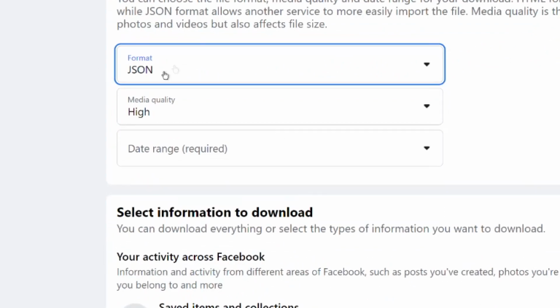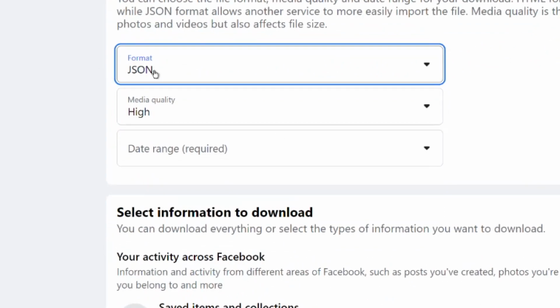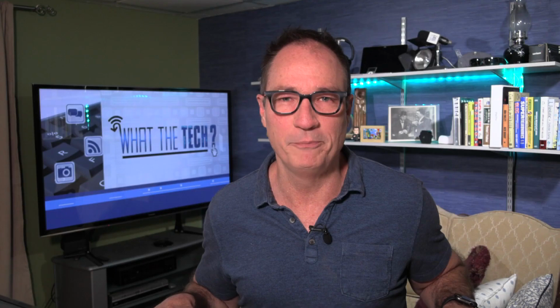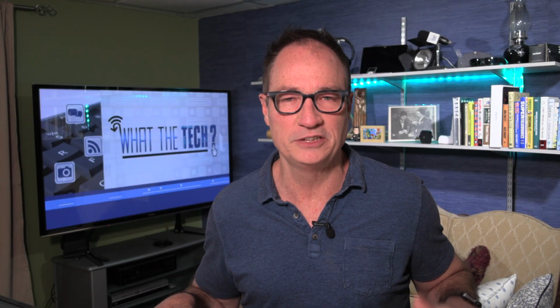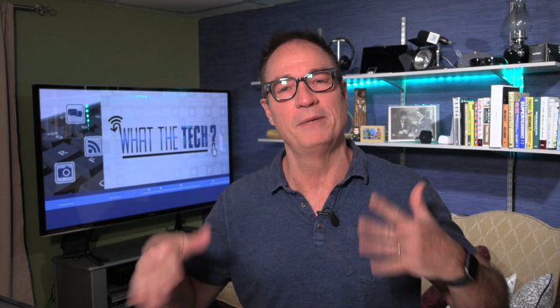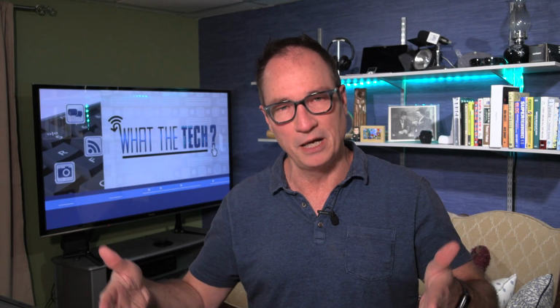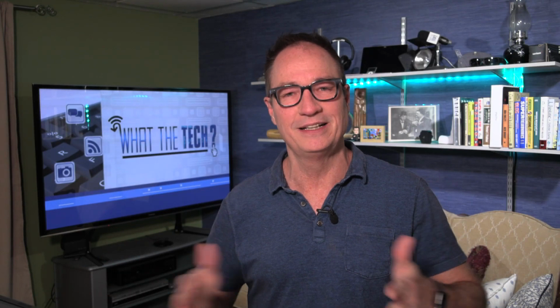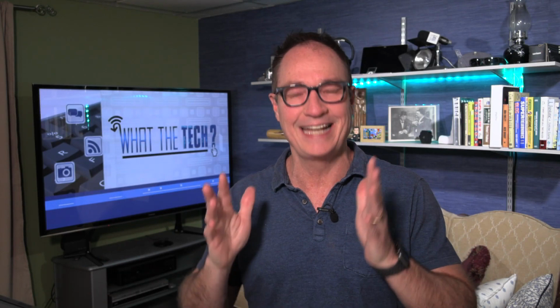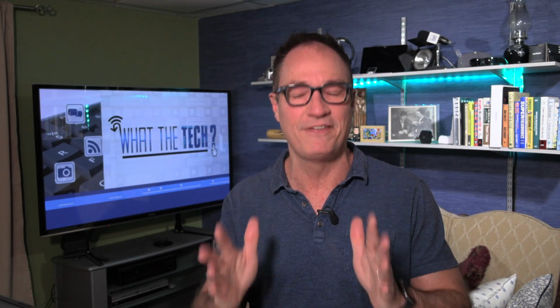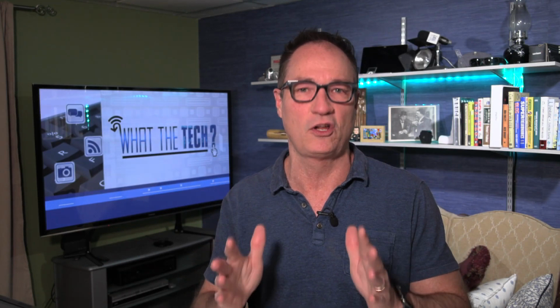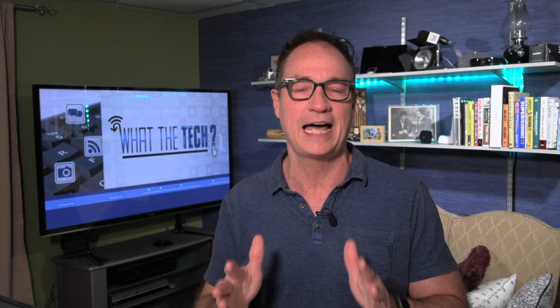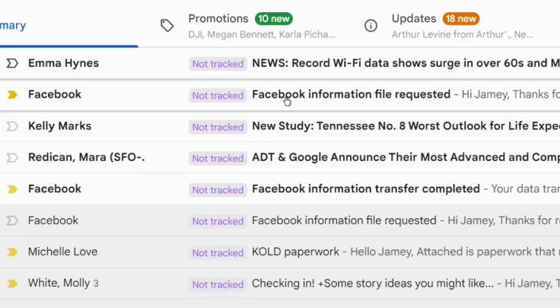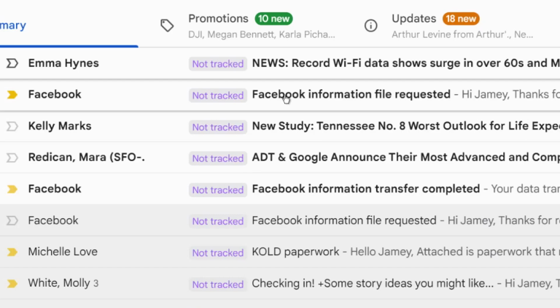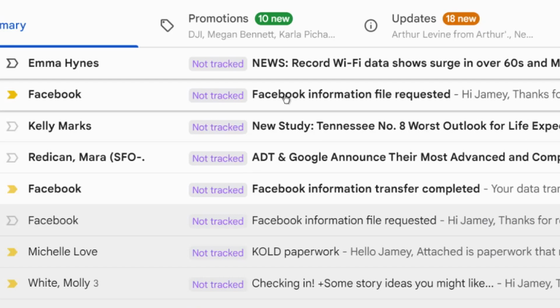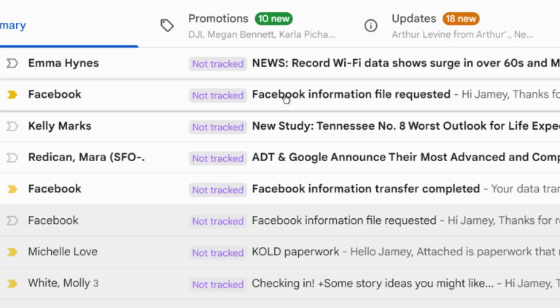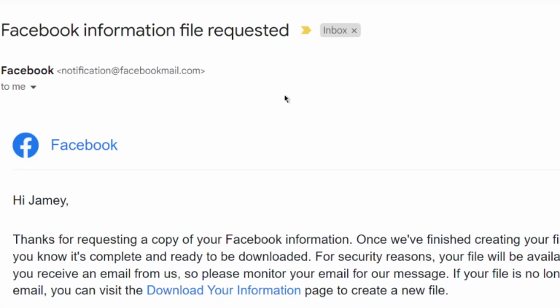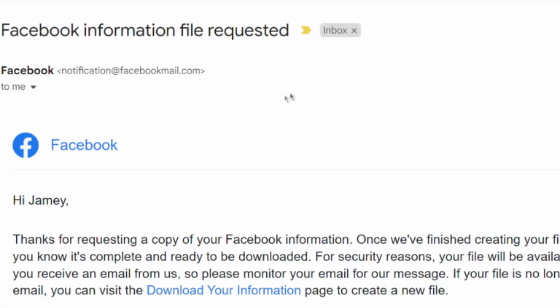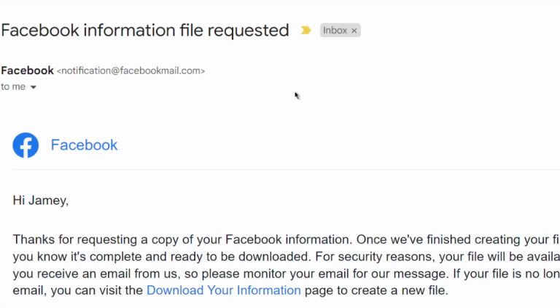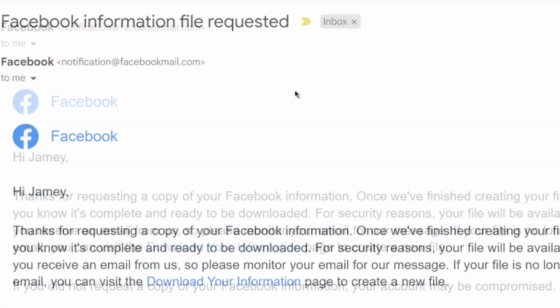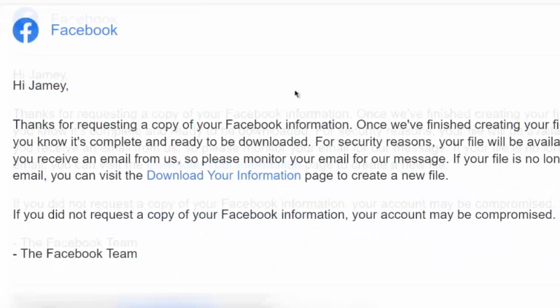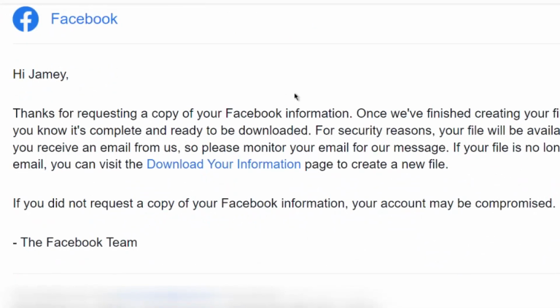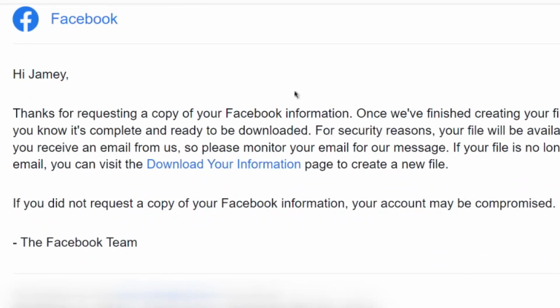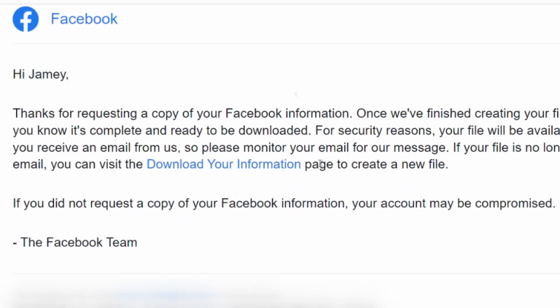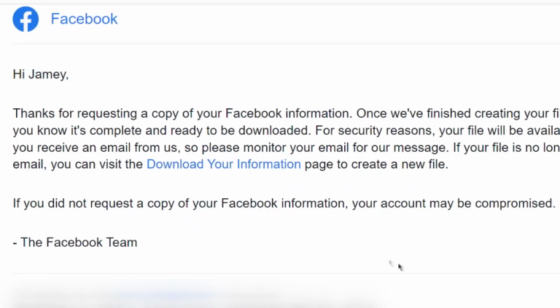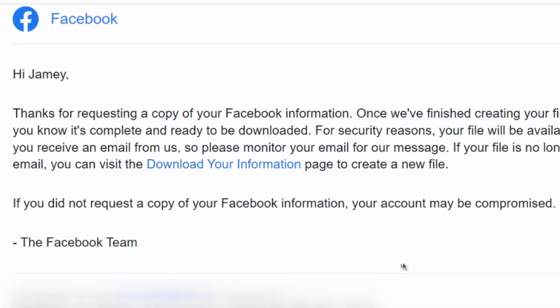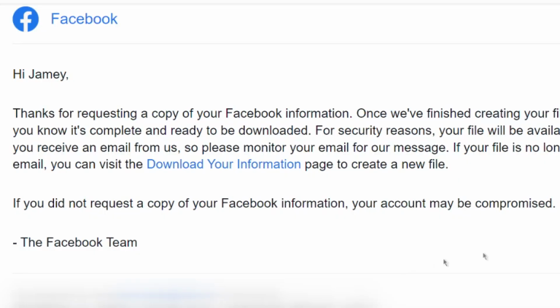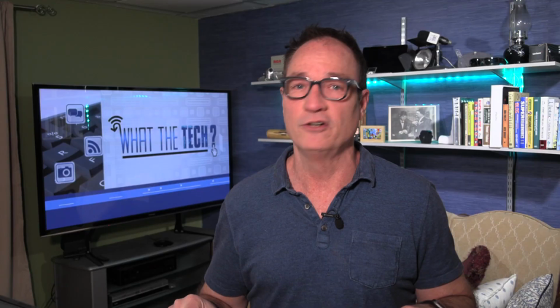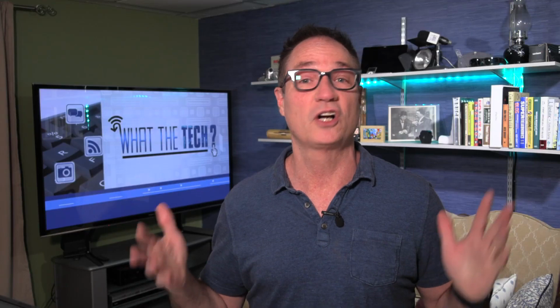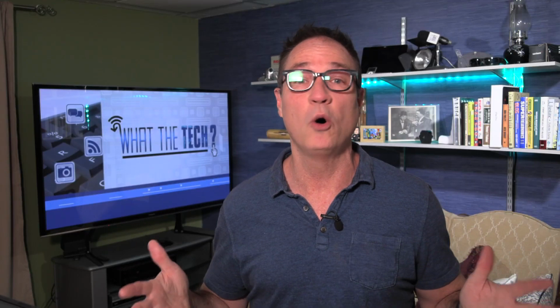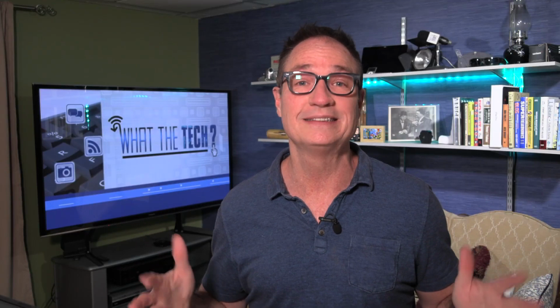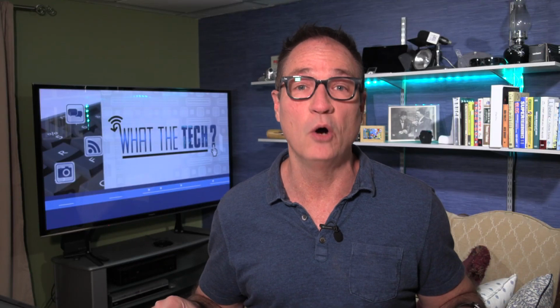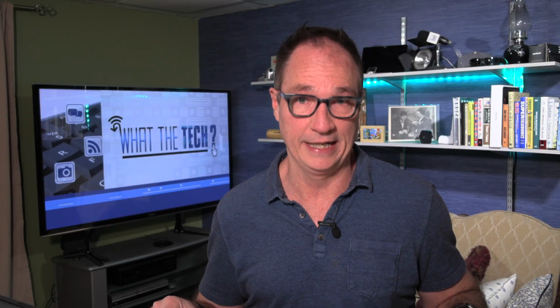Depending on how long you've been on Facebook and how much you've uploaded, this can take a very long time. Facebook will send you a link through email that you must click on fairly soon, because it will disappear and you'll have to start this whole process over again.